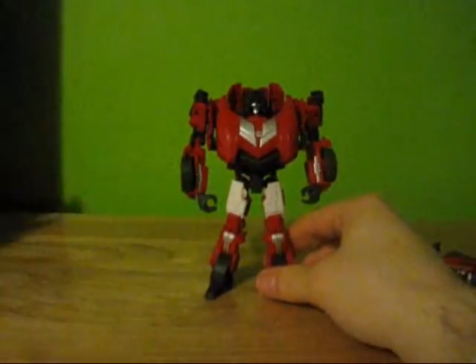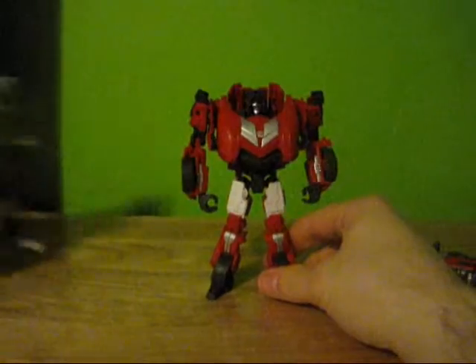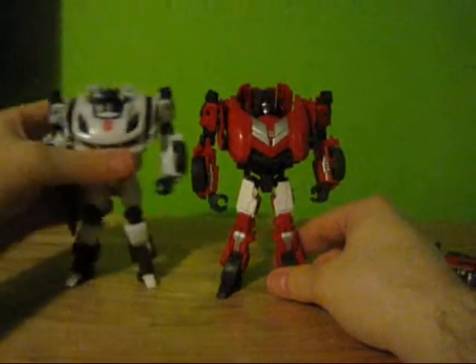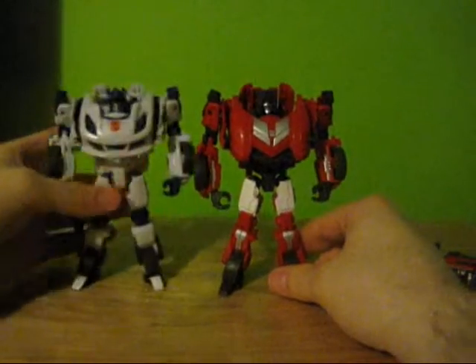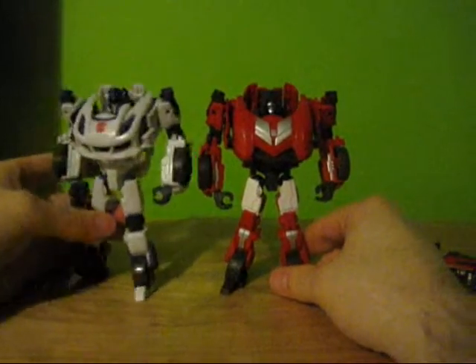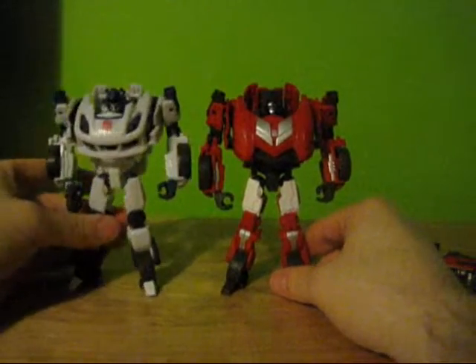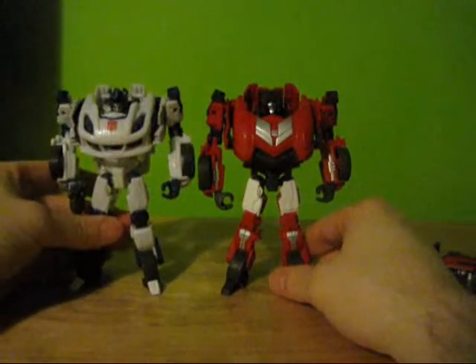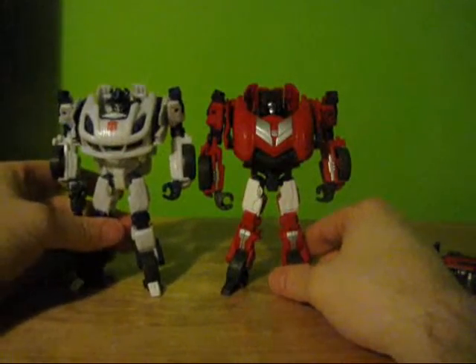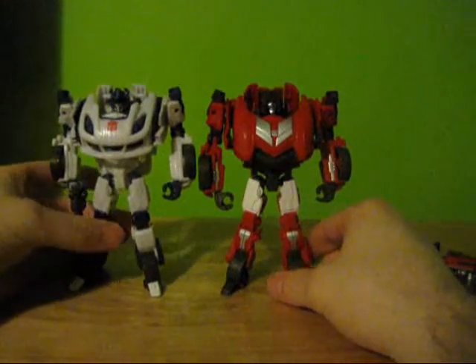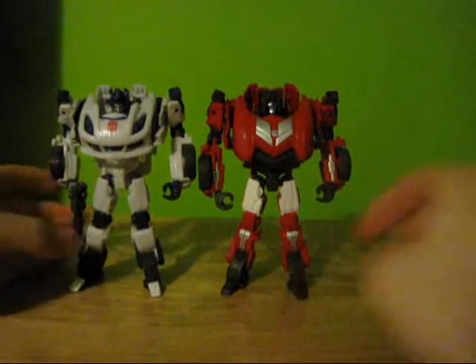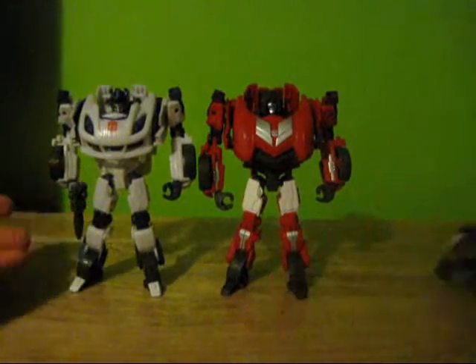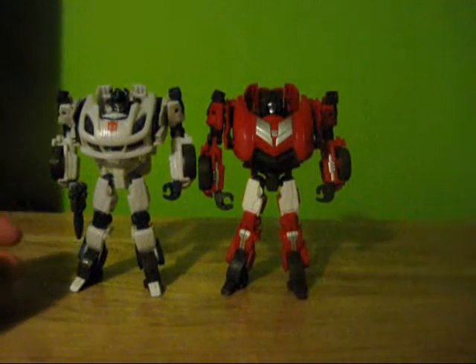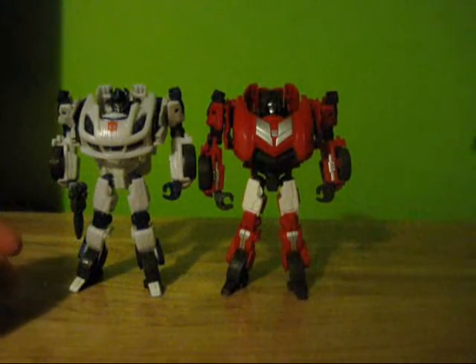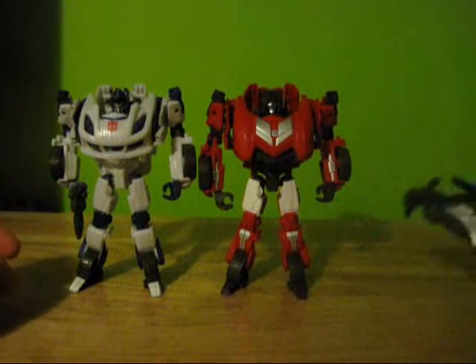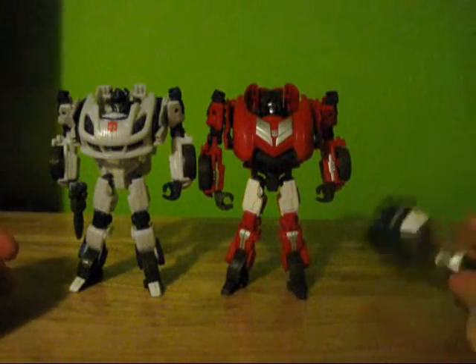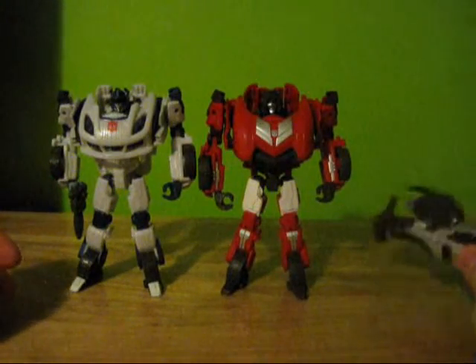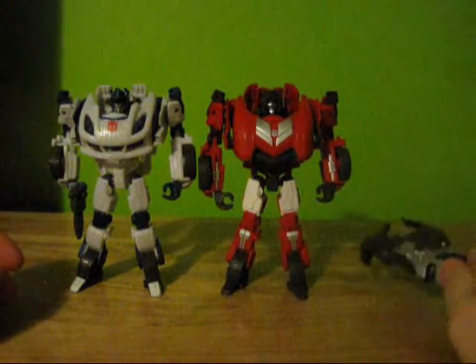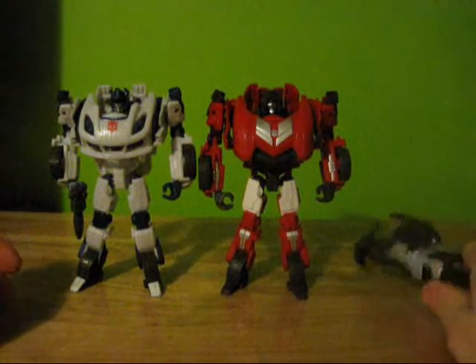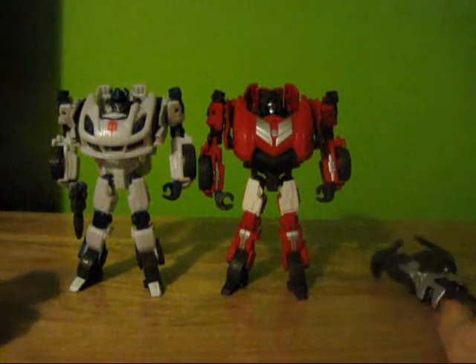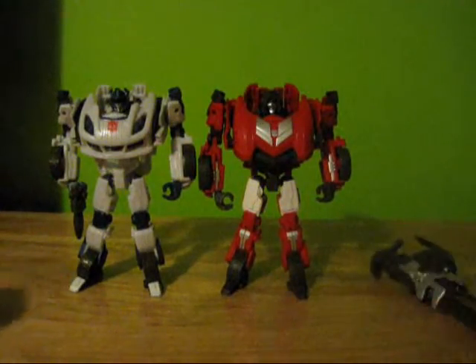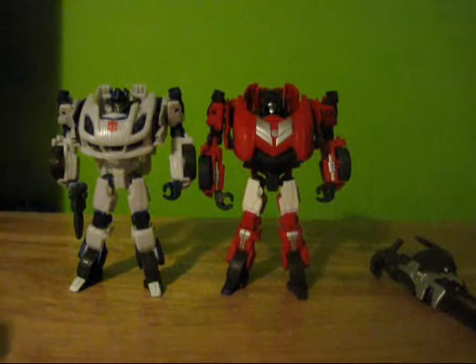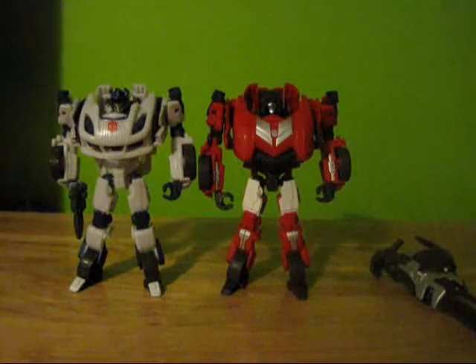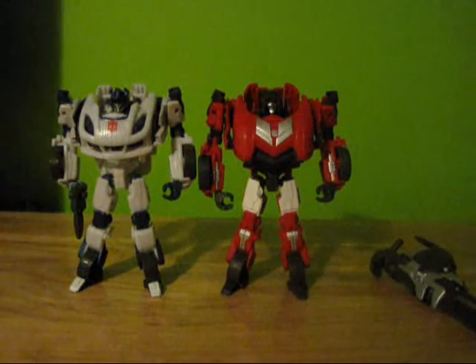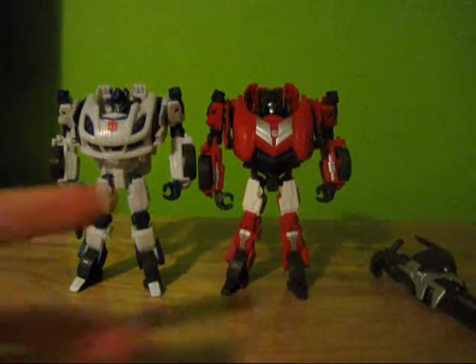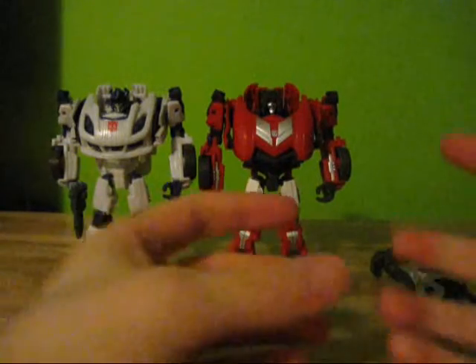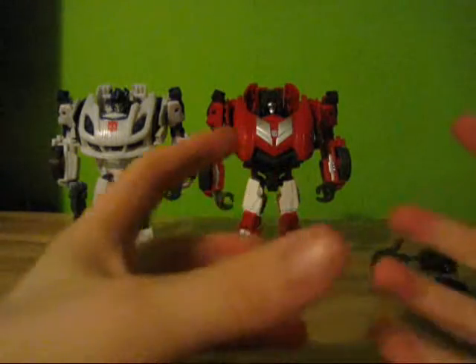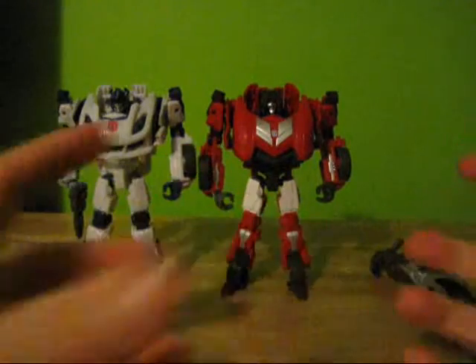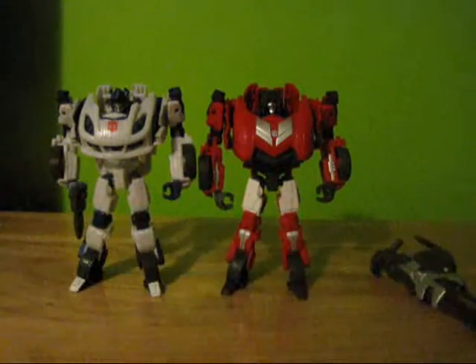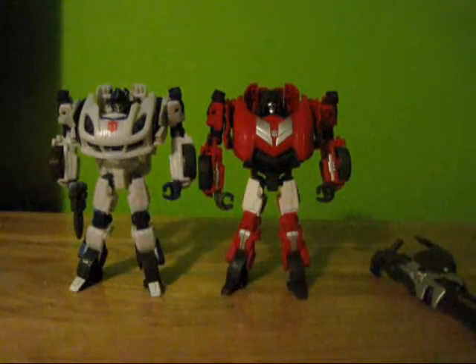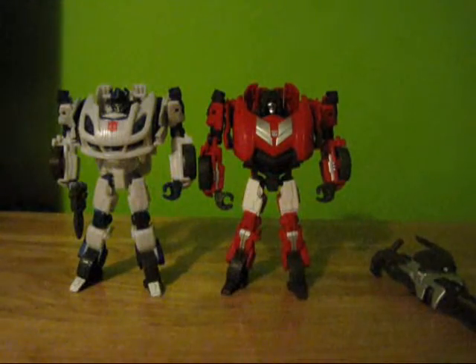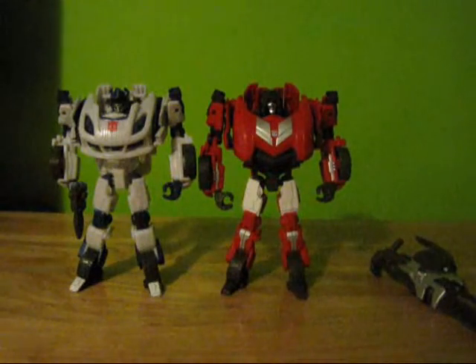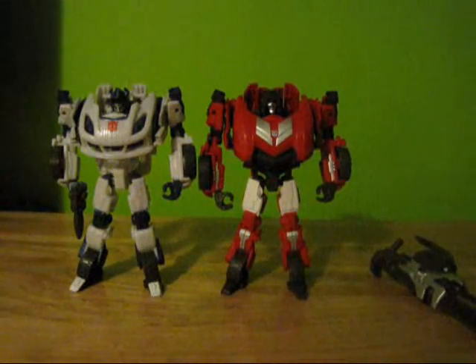I like what they tried. I like the weapon, but not for this guy. So I'll probably give it to somebody else, especially because I don't need a giant cannon hanging off the side of my vehicle mode.